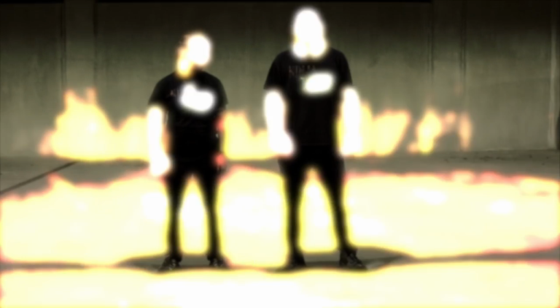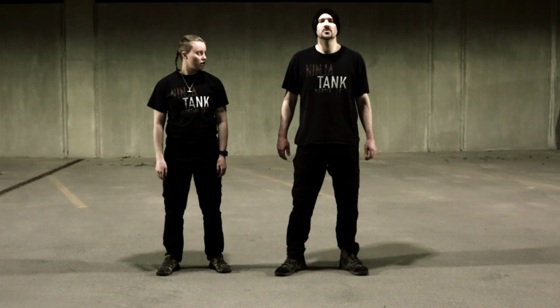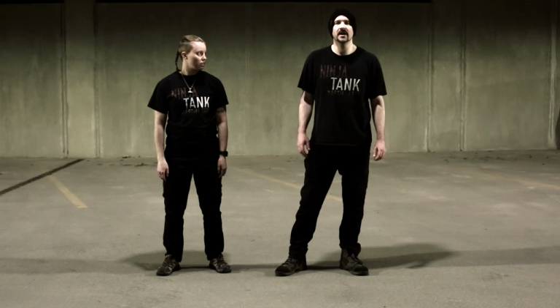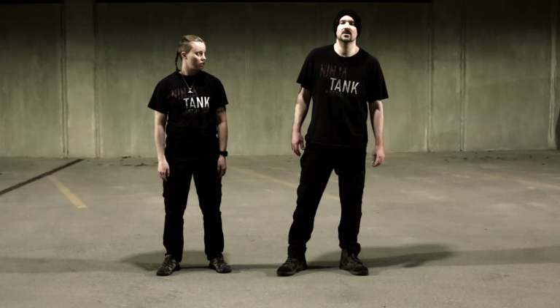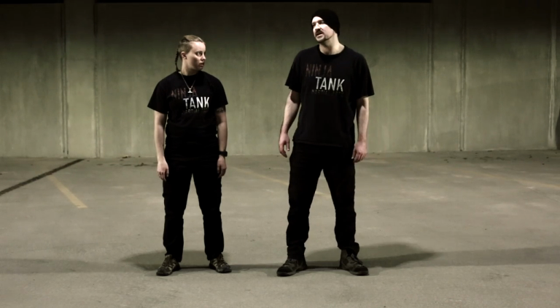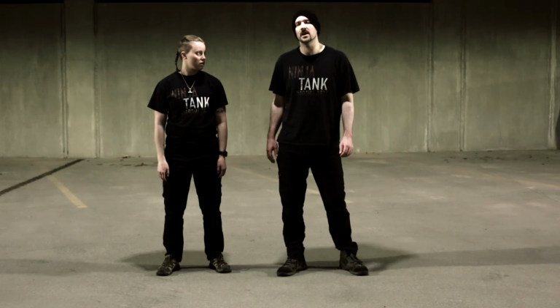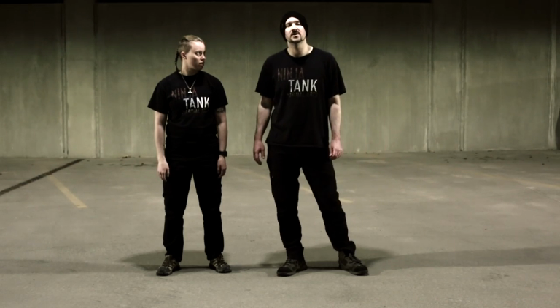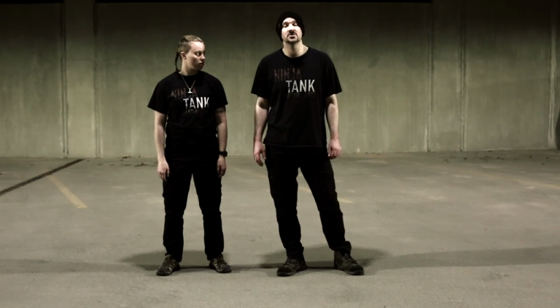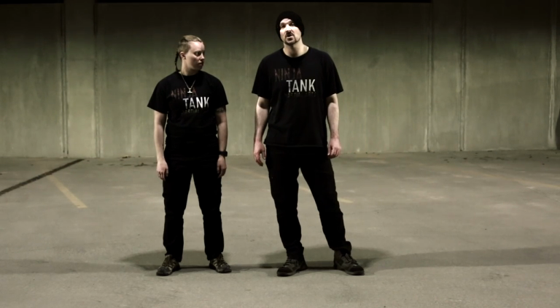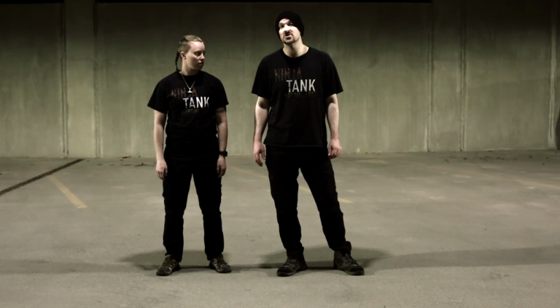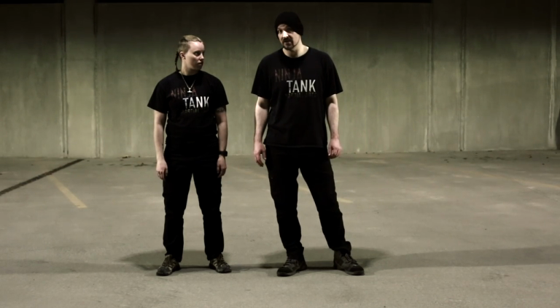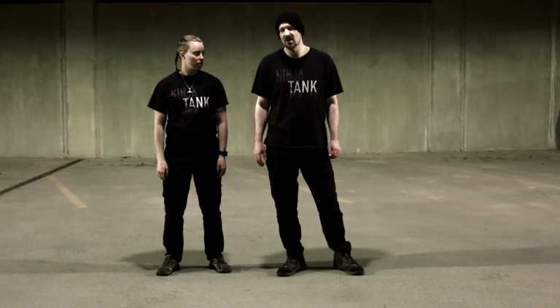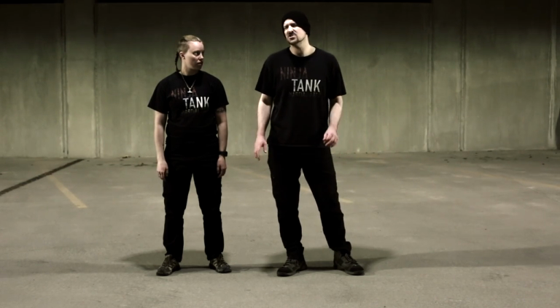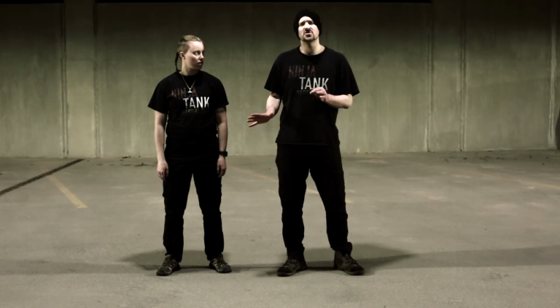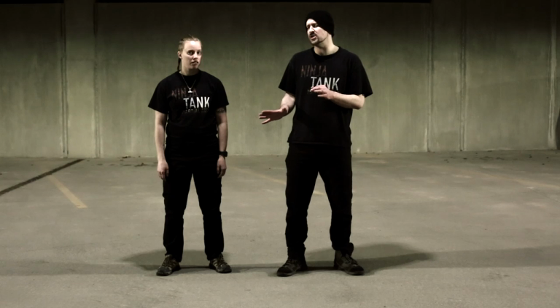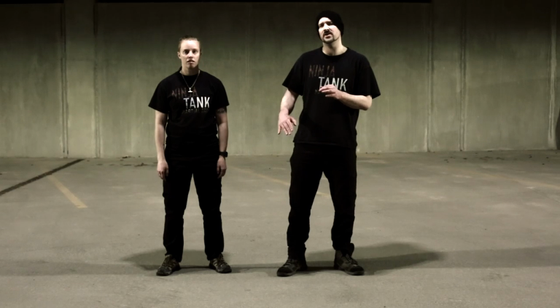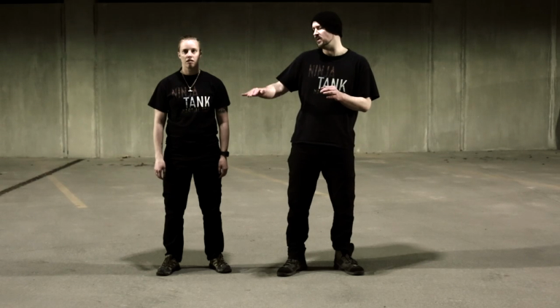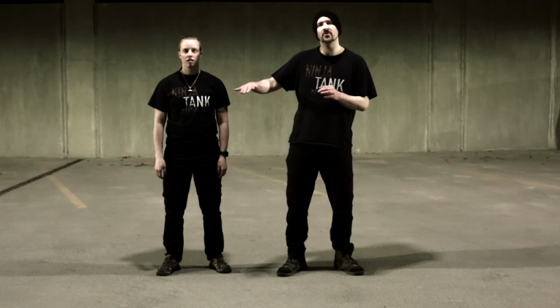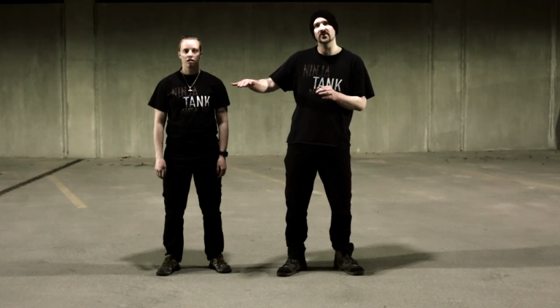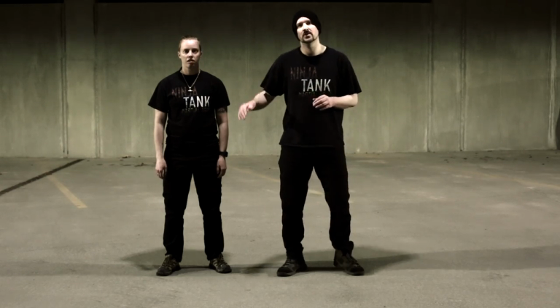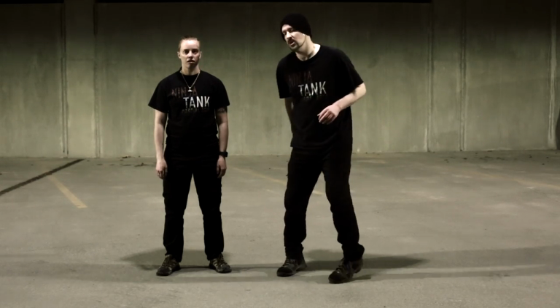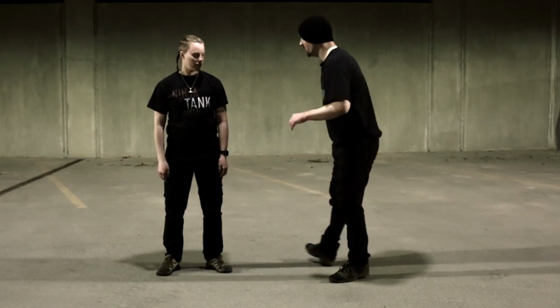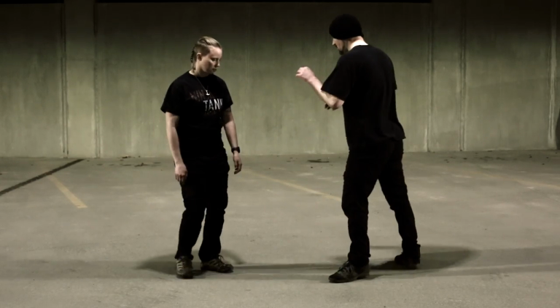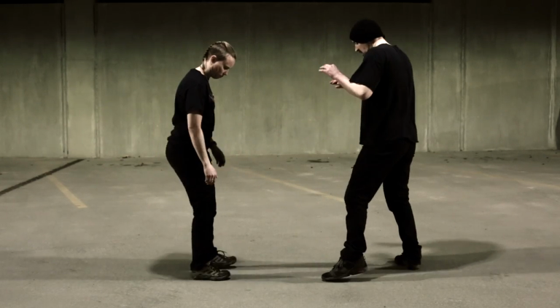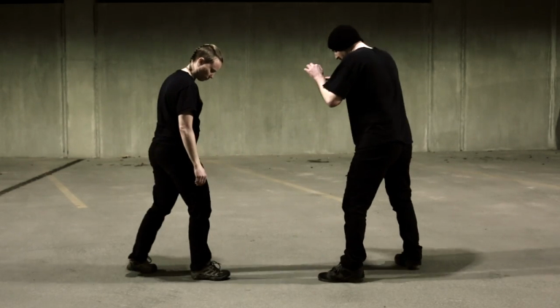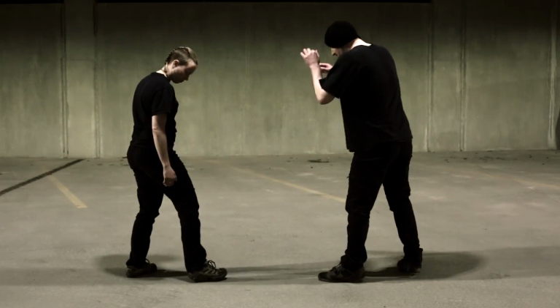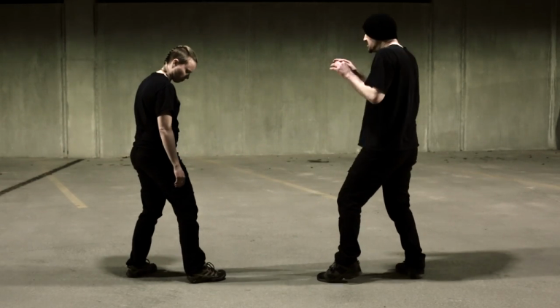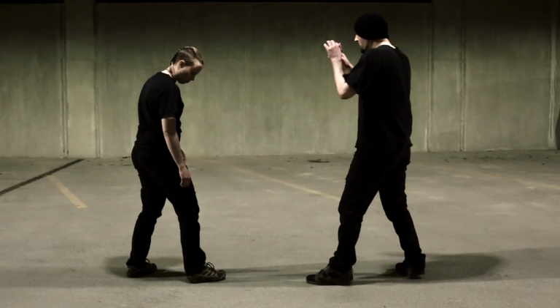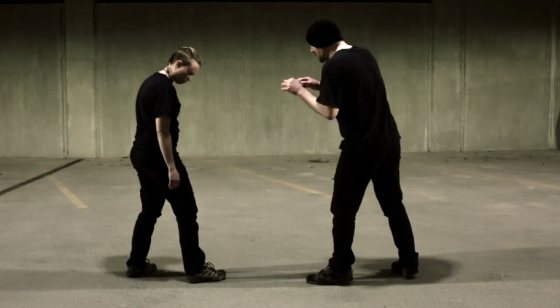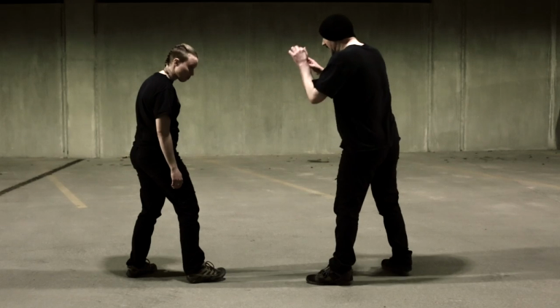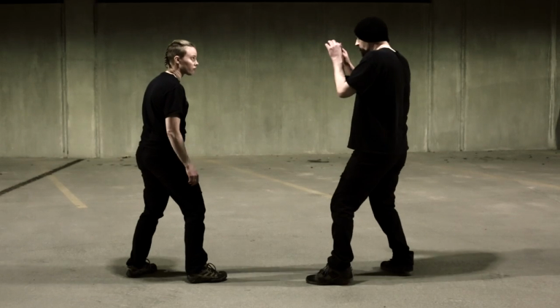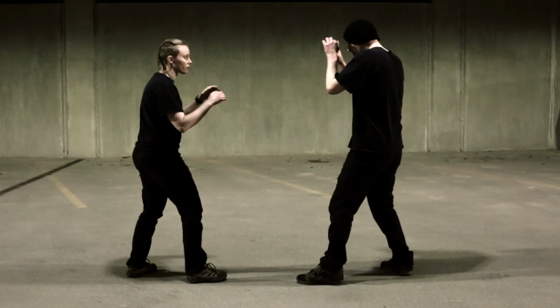The ghost kick — there are a lot of different names for this. This is actually a Wing Chun technique. Wing Chun traditionally doesn't kick above the waist, so this is definitely a street application.